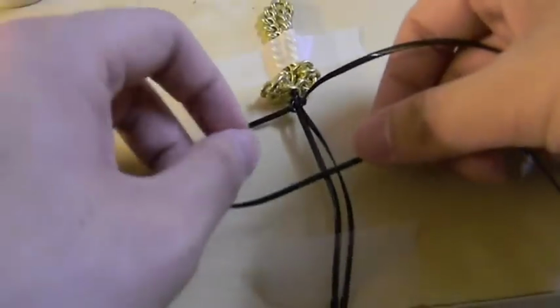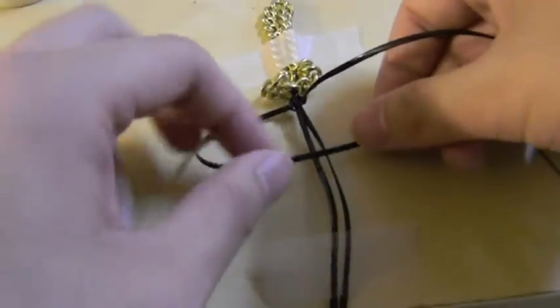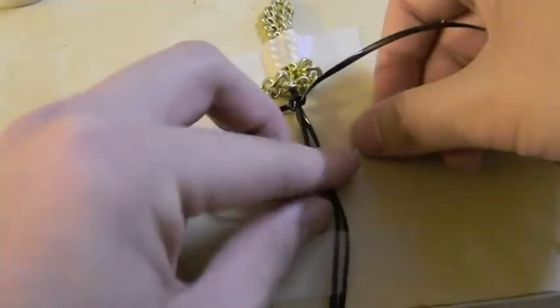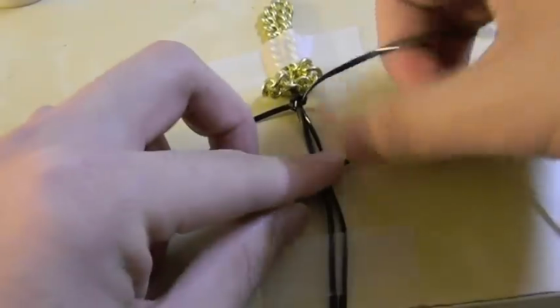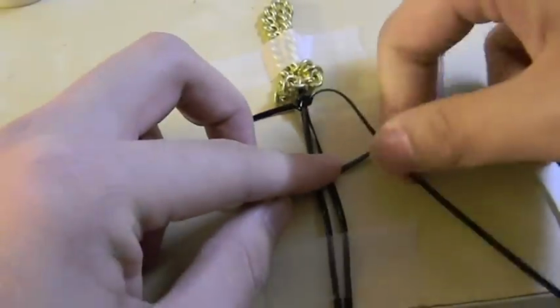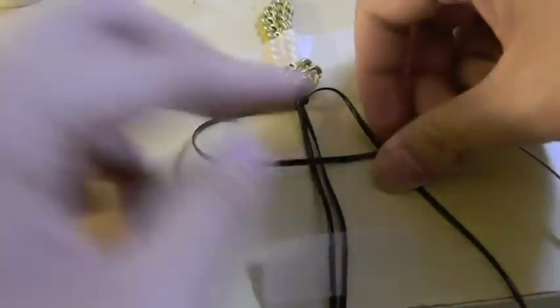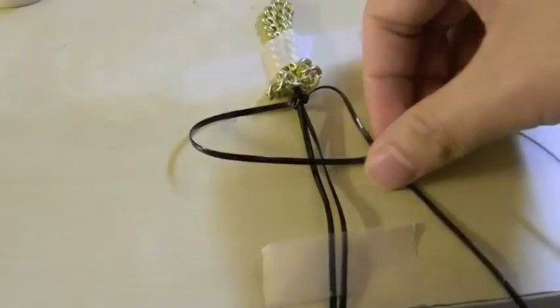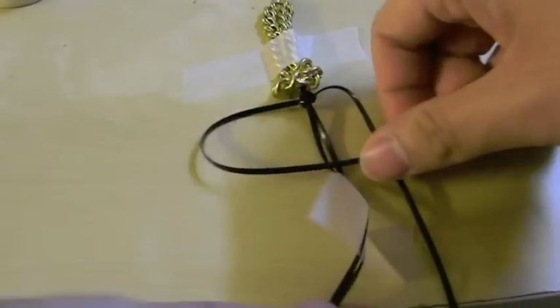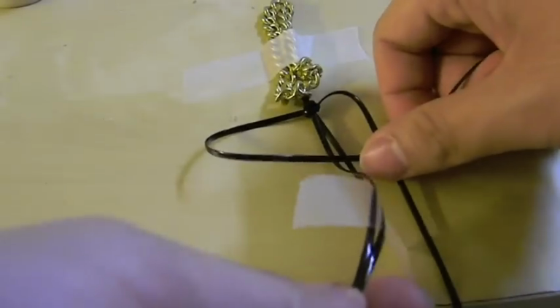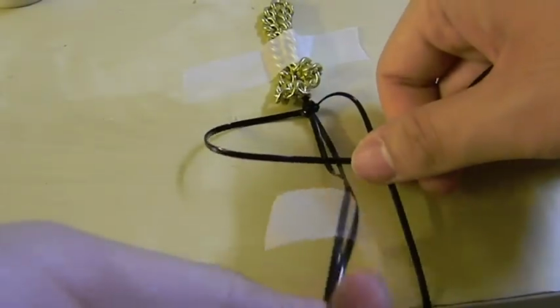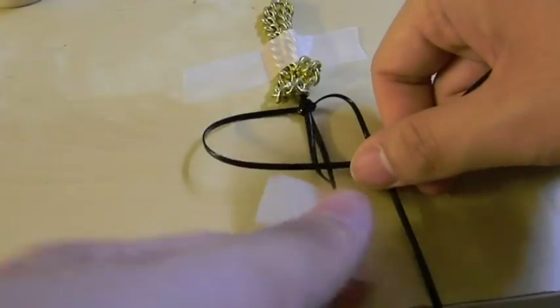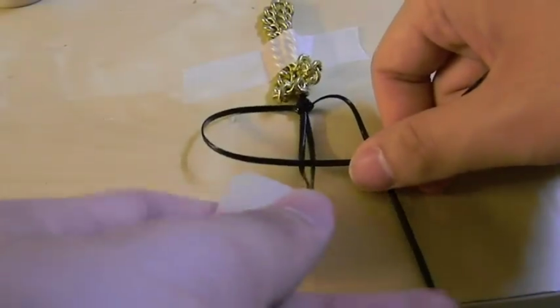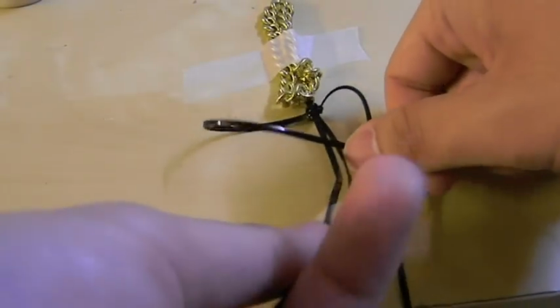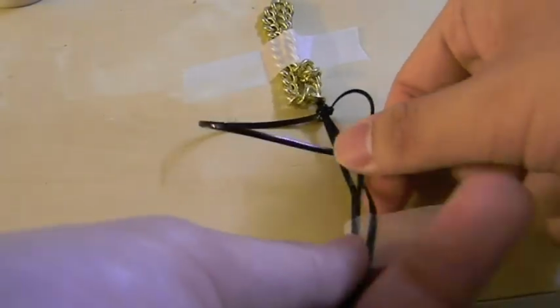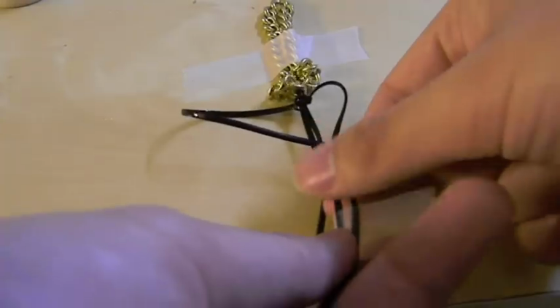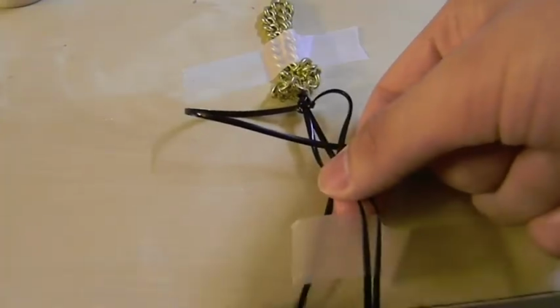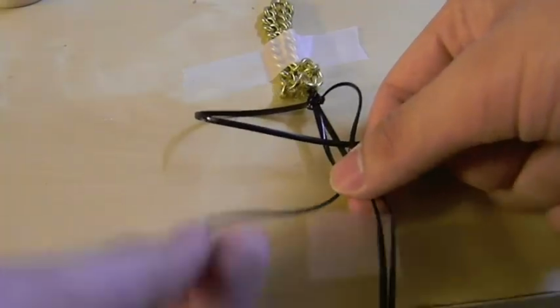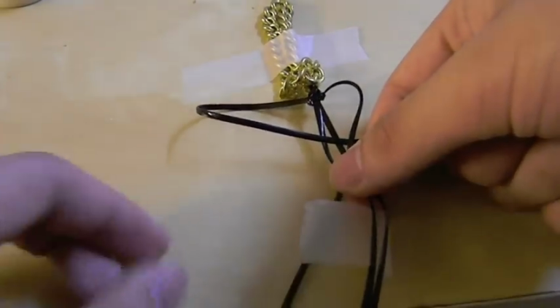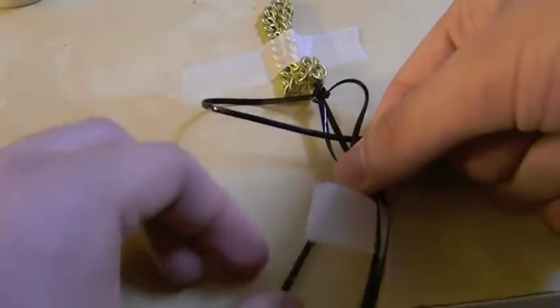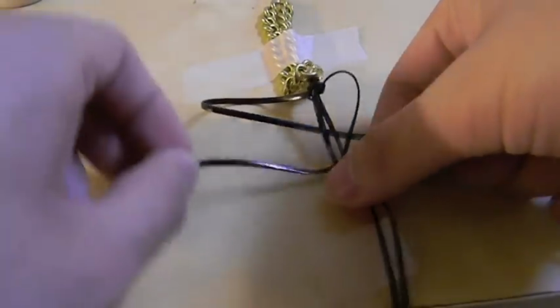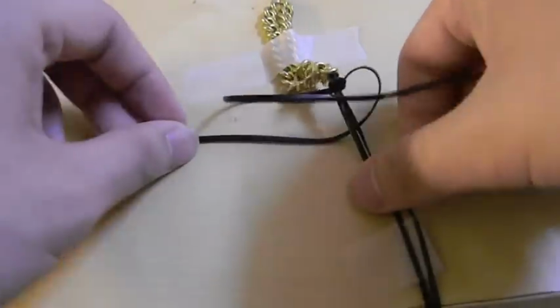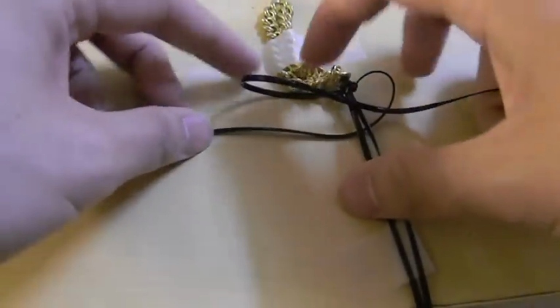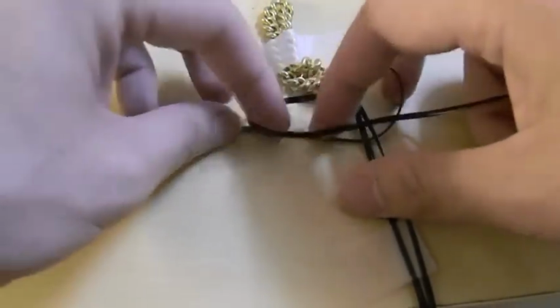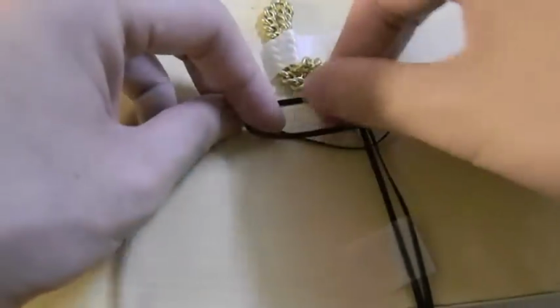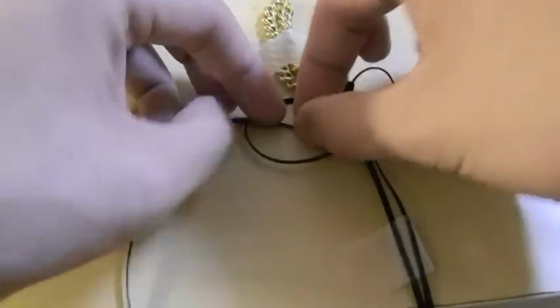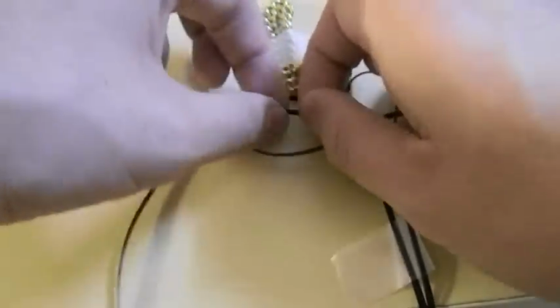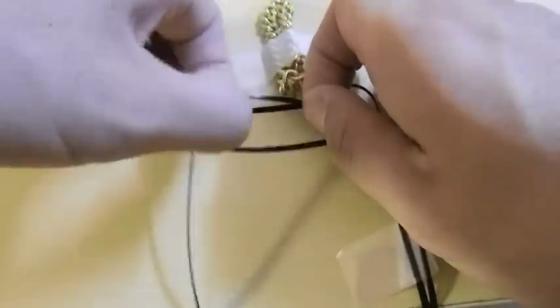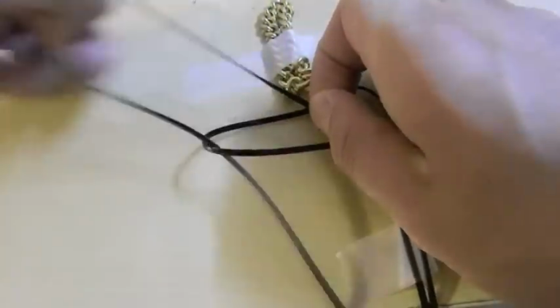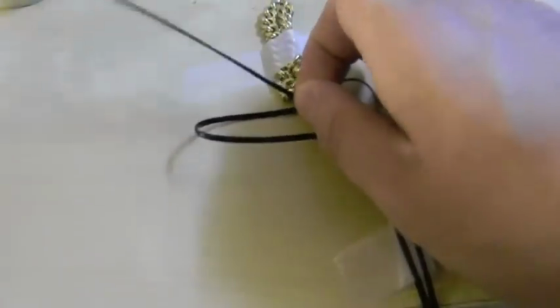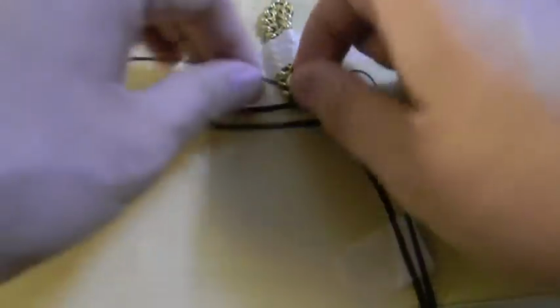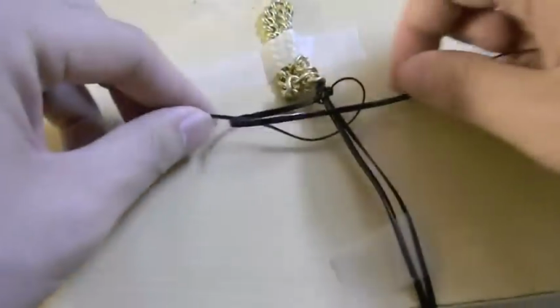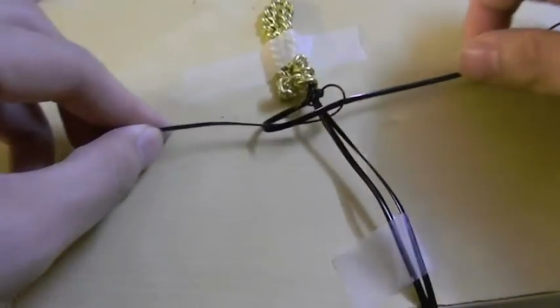So taking the left strand we're going to create a four and we're going to put it over the middle strand and under the right strand, and then we're going to take the right strand and put it under the middle strand and then put it into the loop of the left side and then we are going to make it tight.